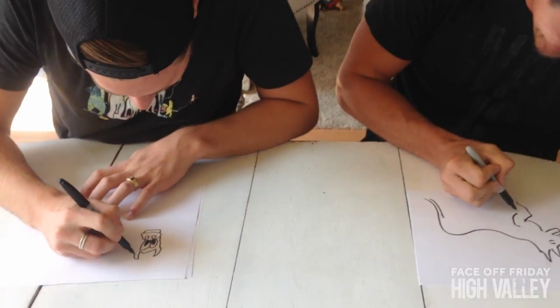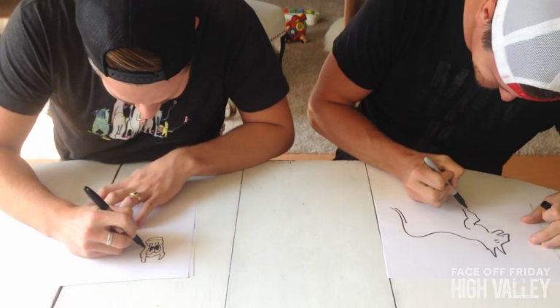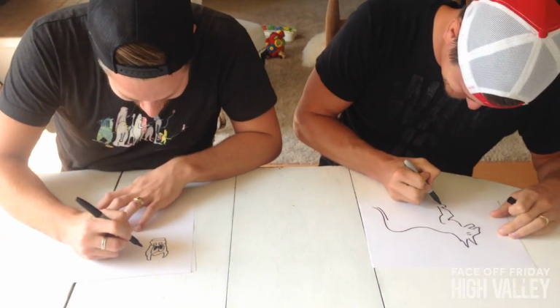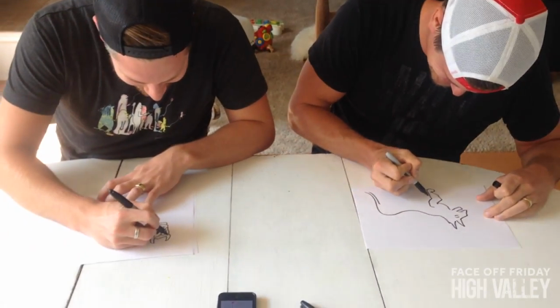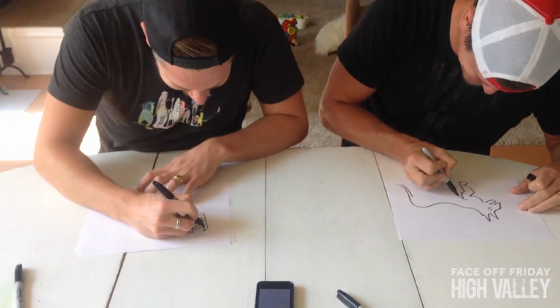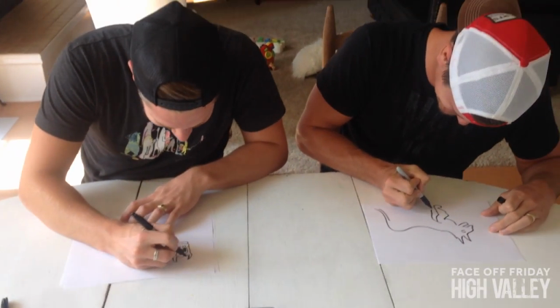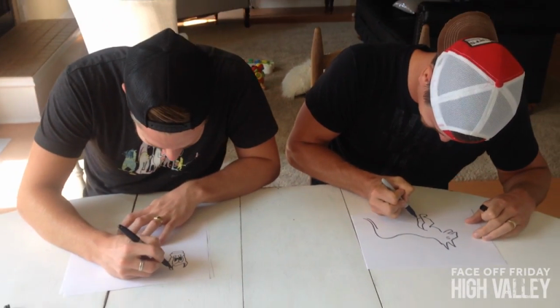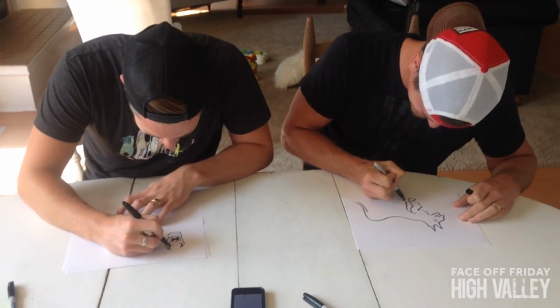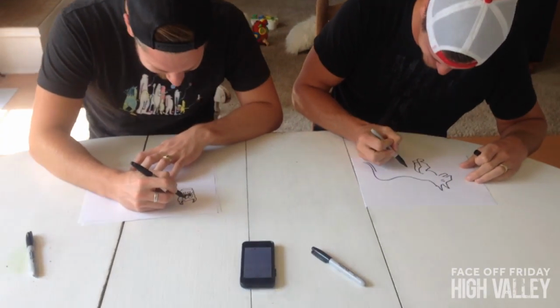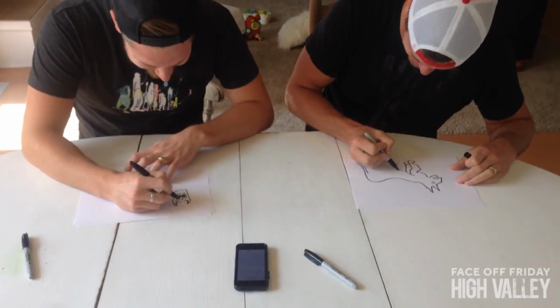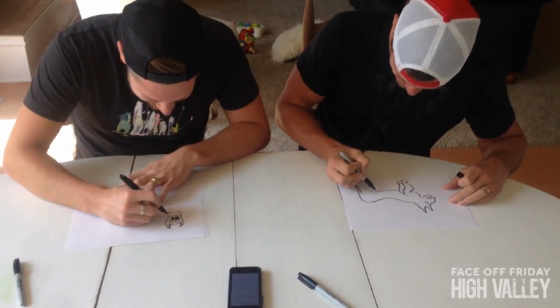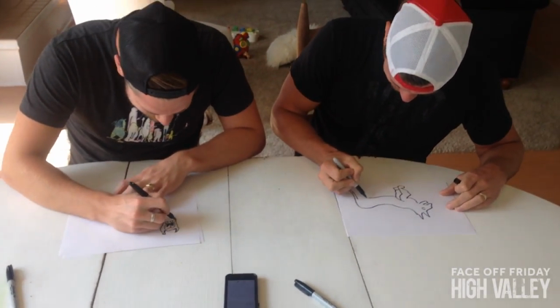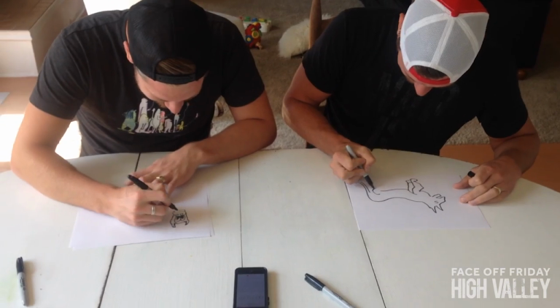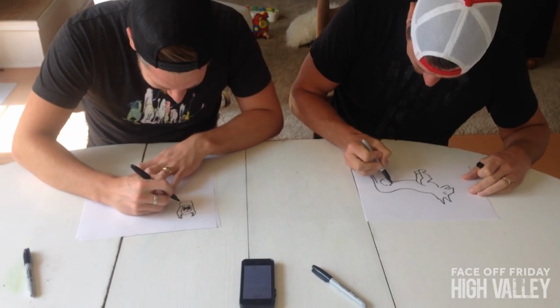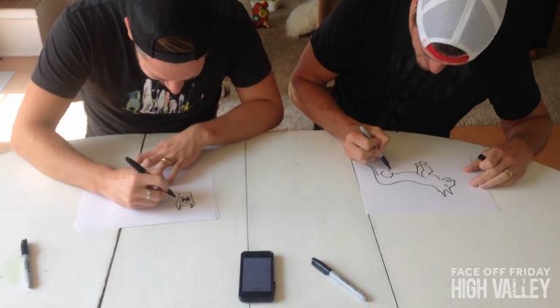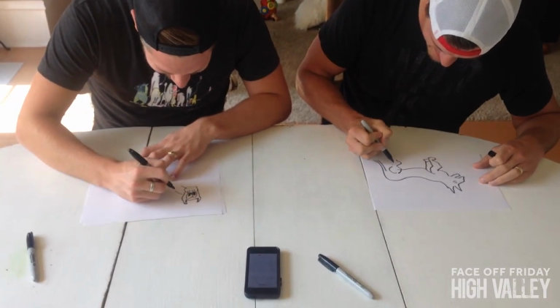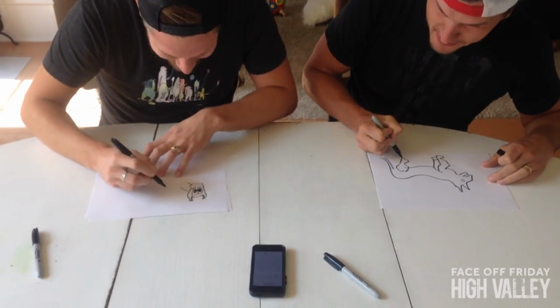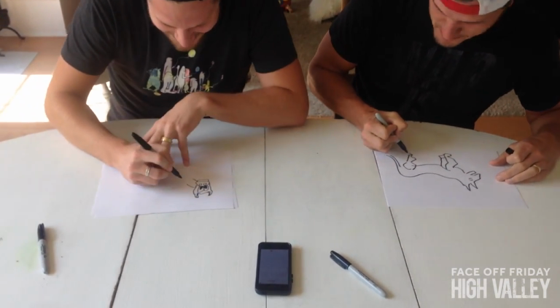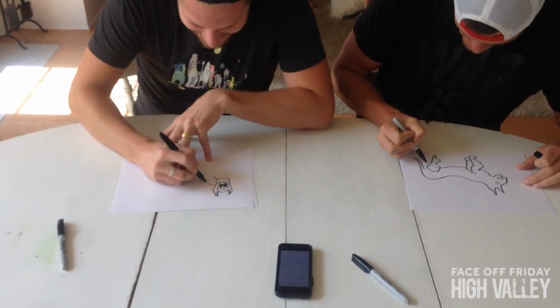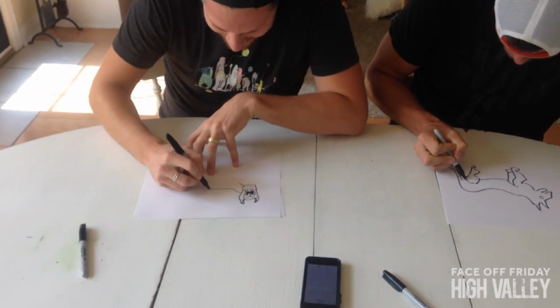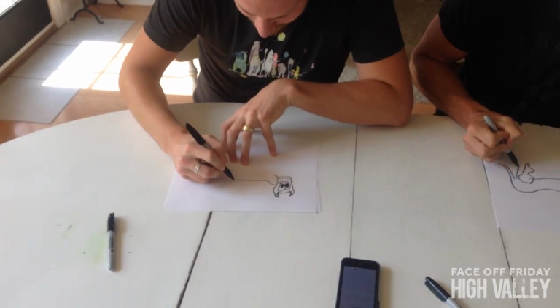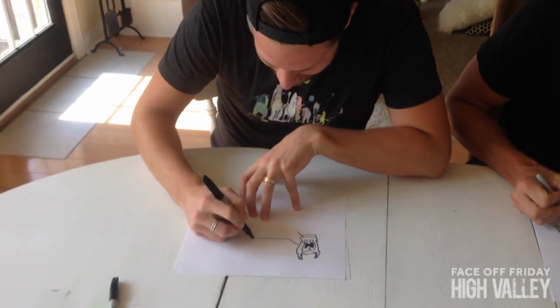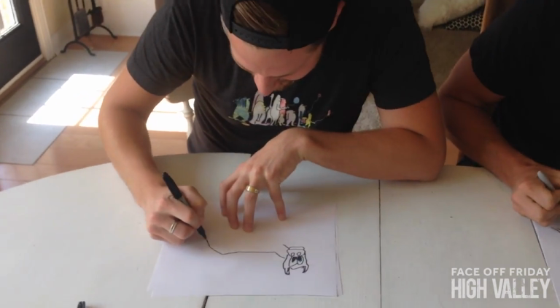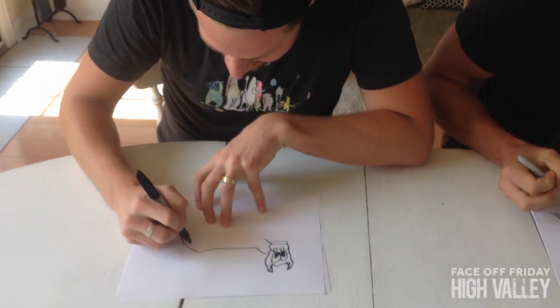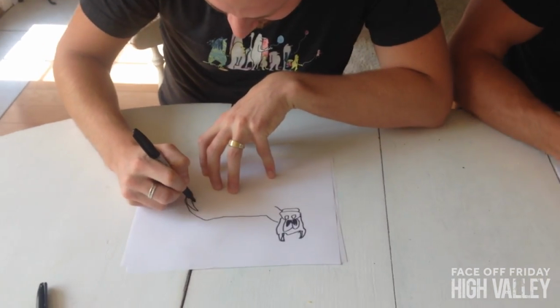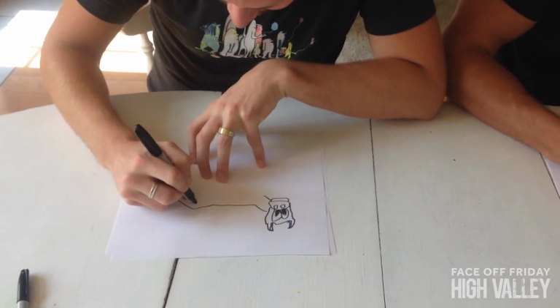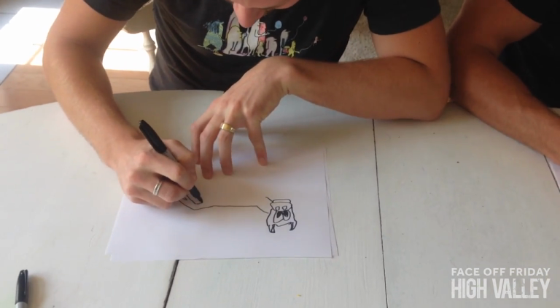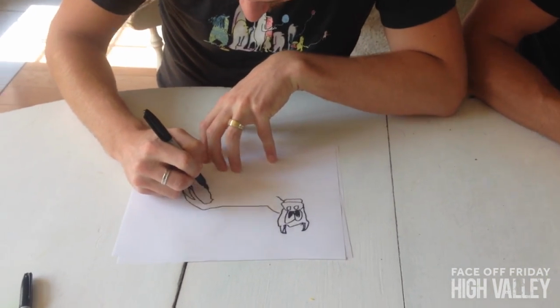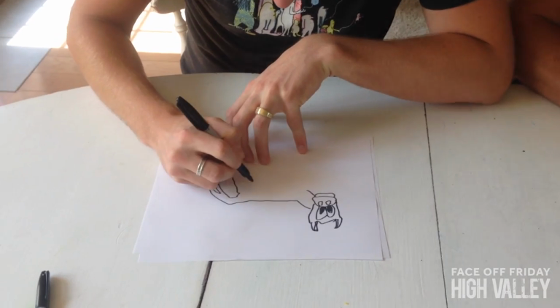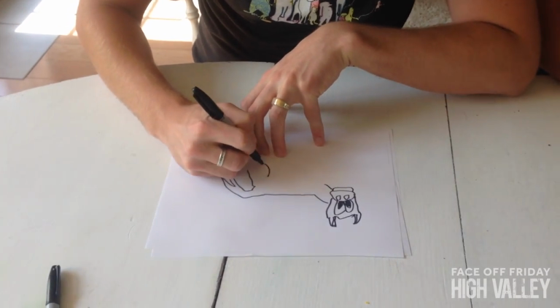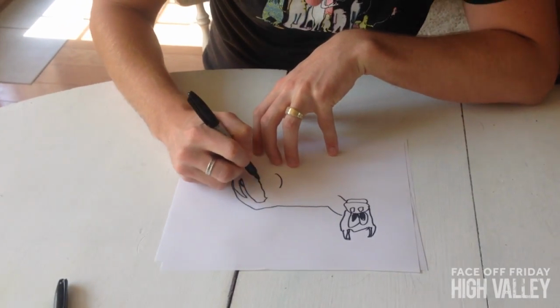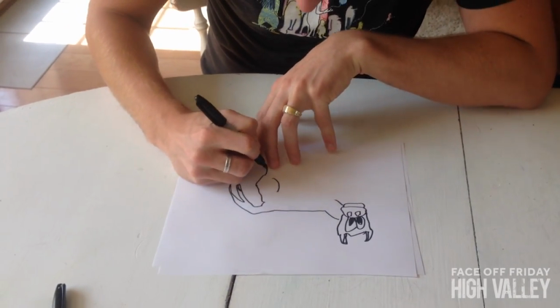Oh mine looks like a cow. I wish it would look like a cow. It's pretty cute though, yeah totally looks like a cow. Saddle on mine.